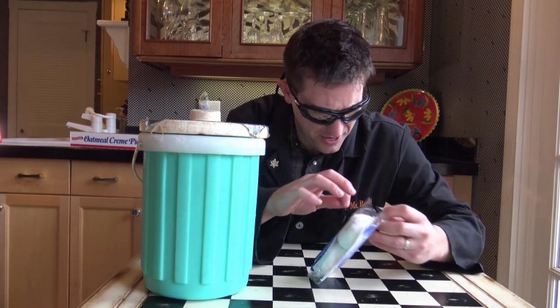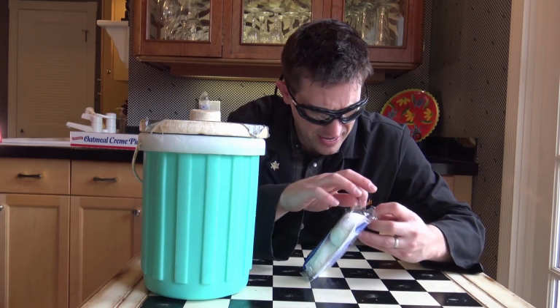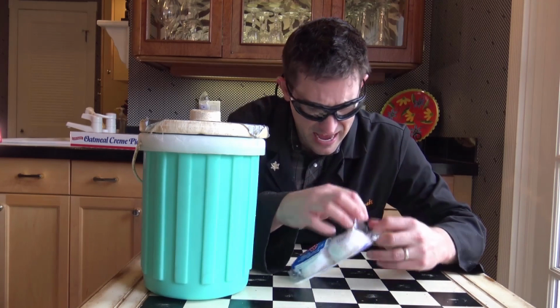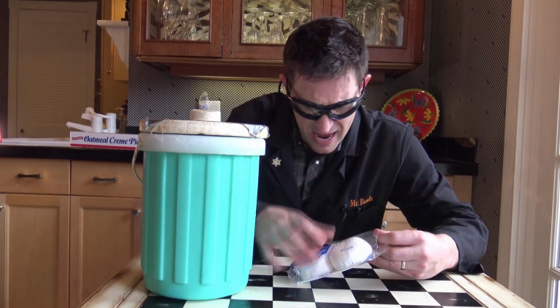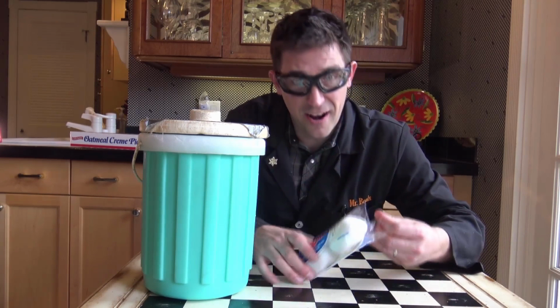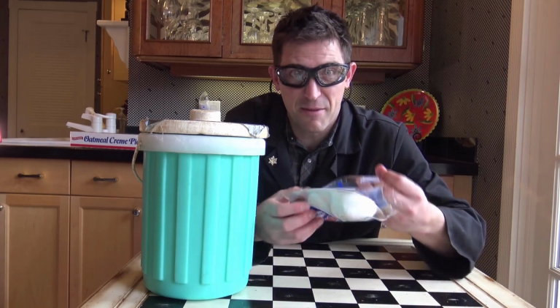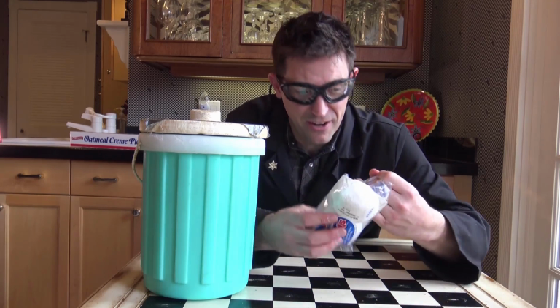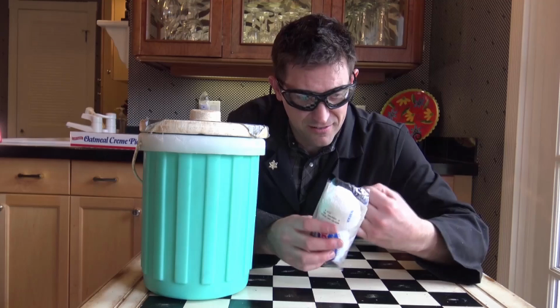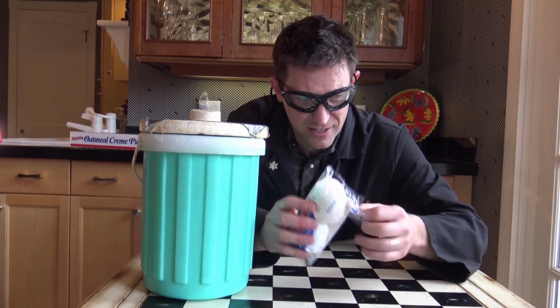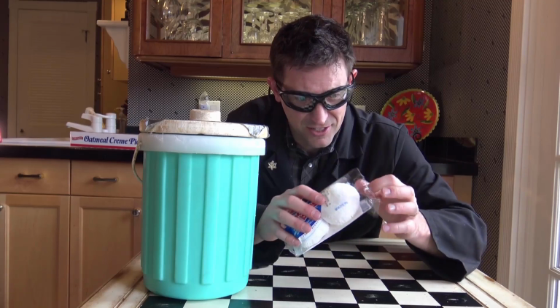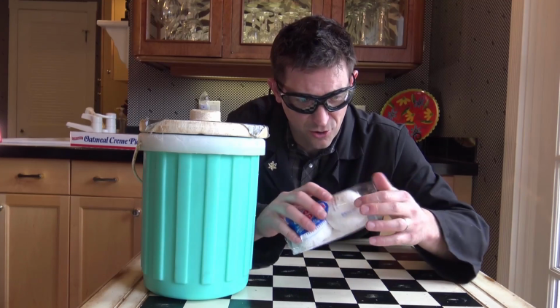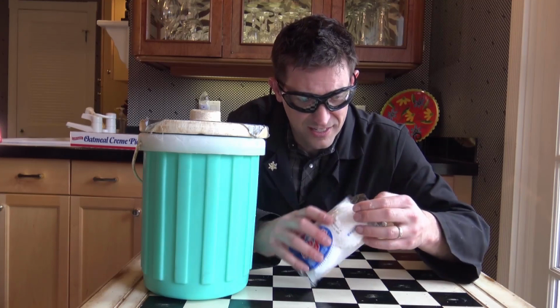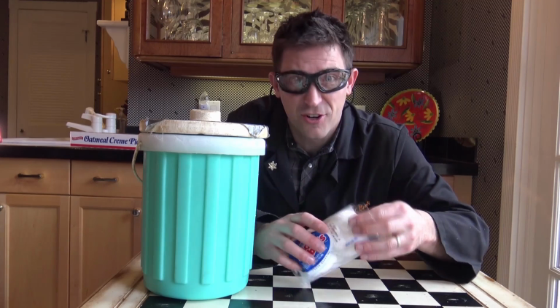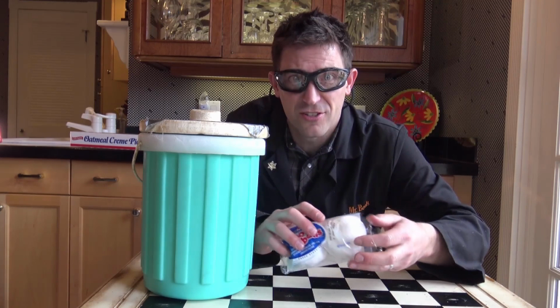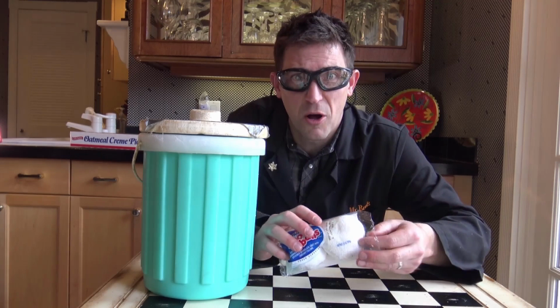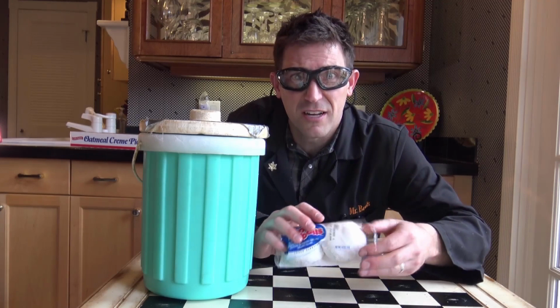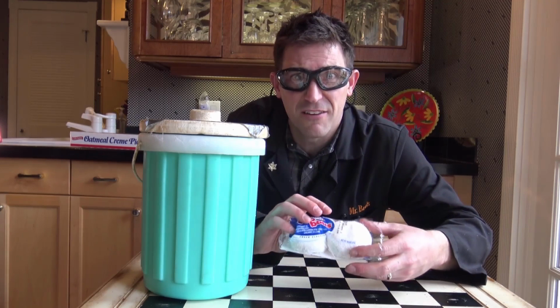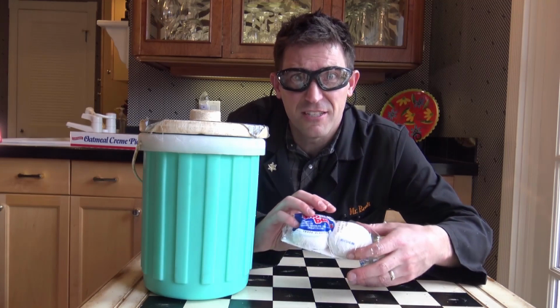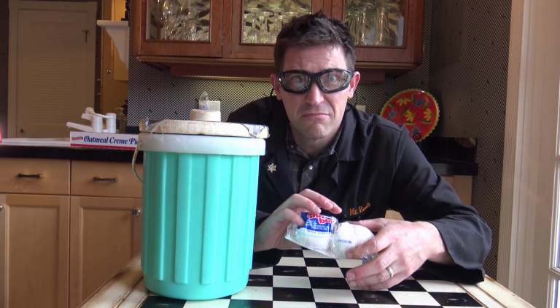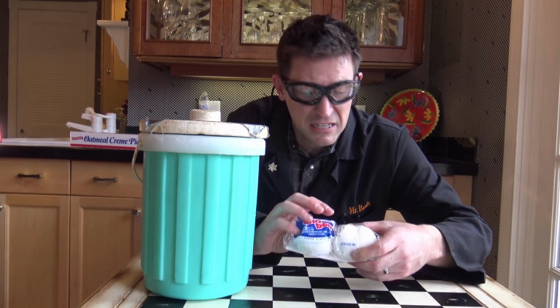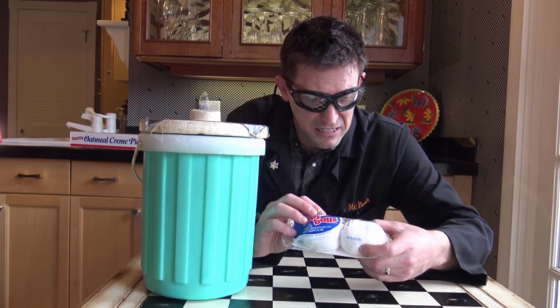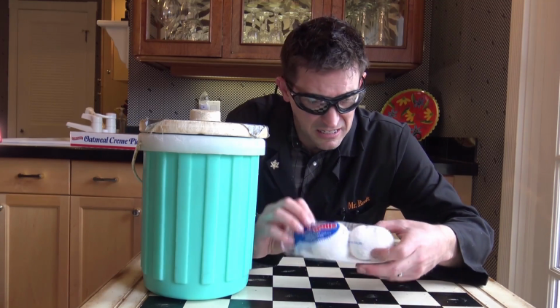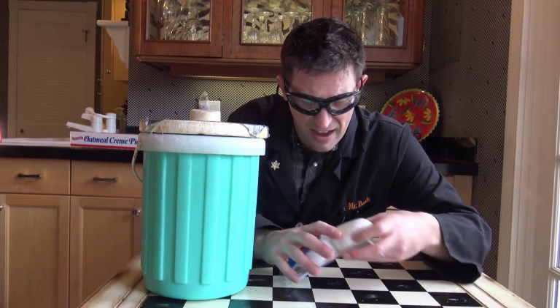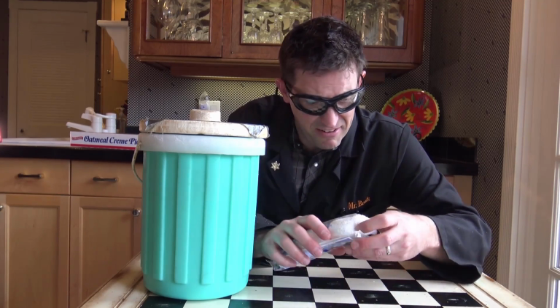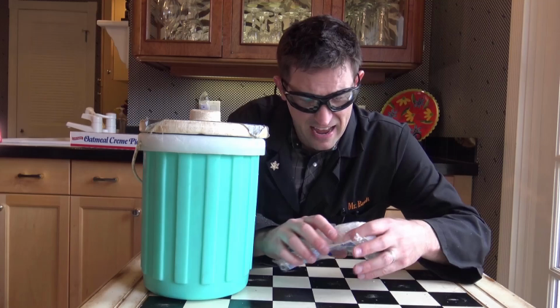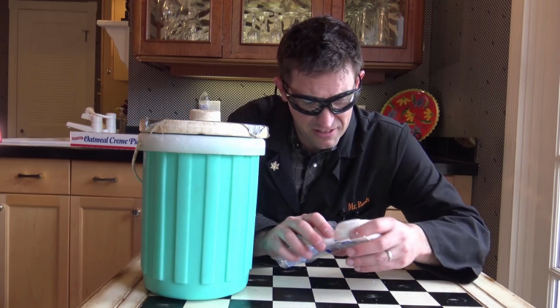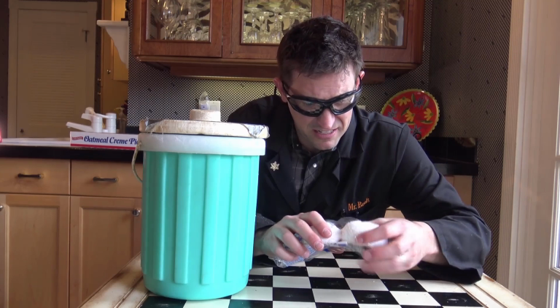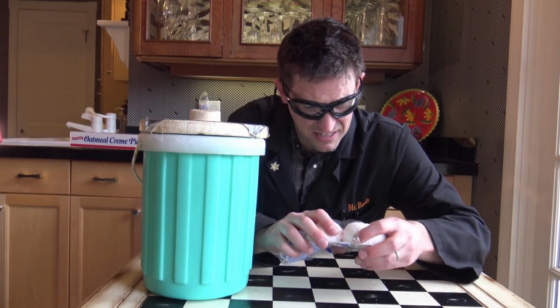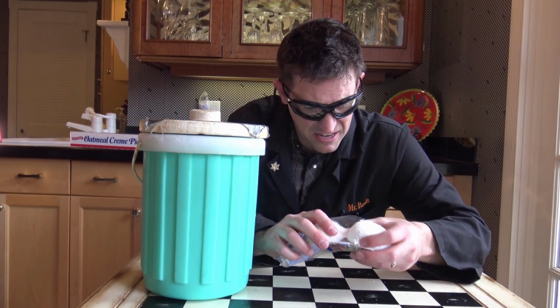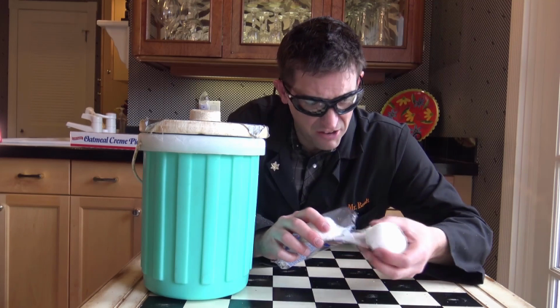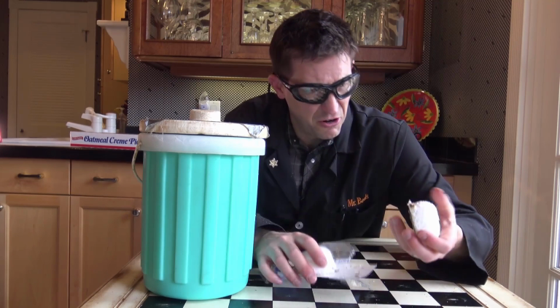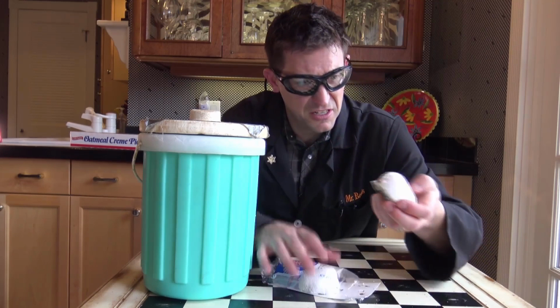So here I am. I figured I was at the store and these things are called Snowballs and I was going to freeze them. I've never even had one of these unfrozen.